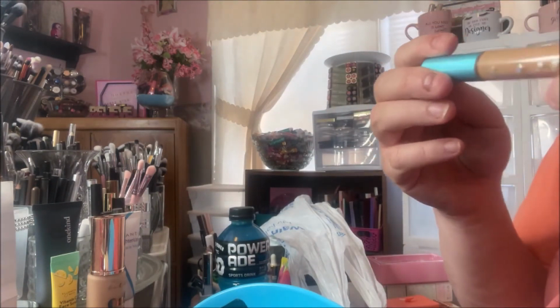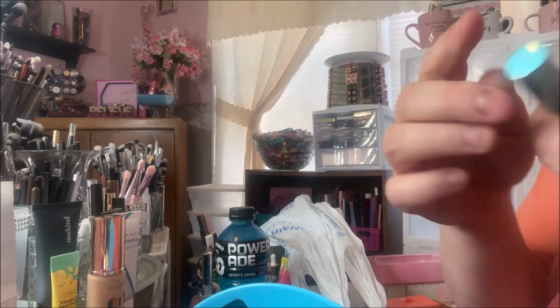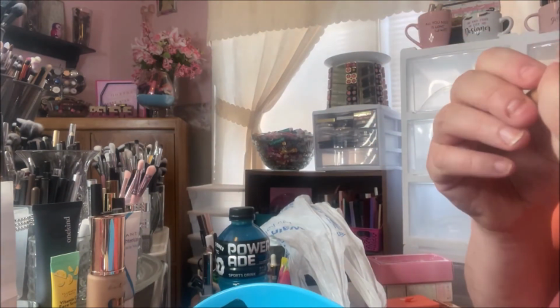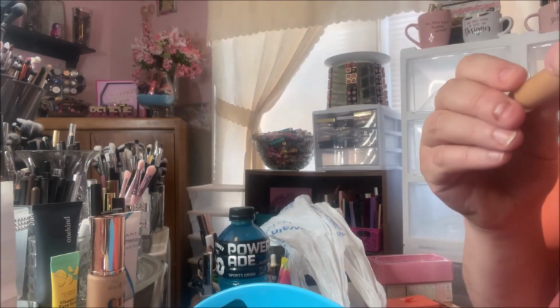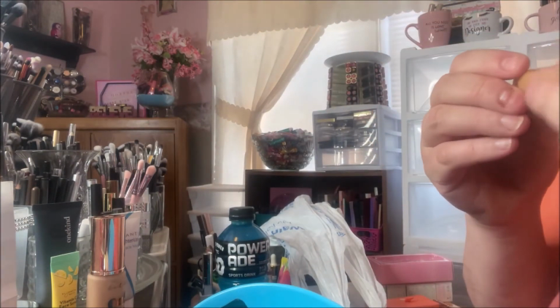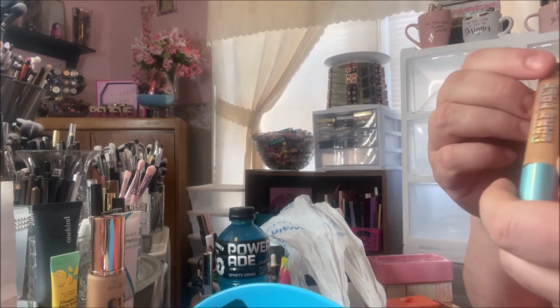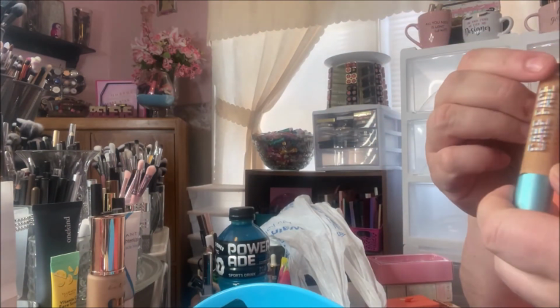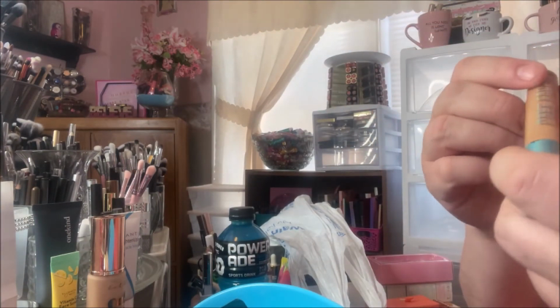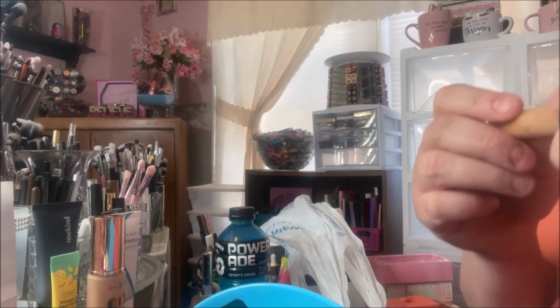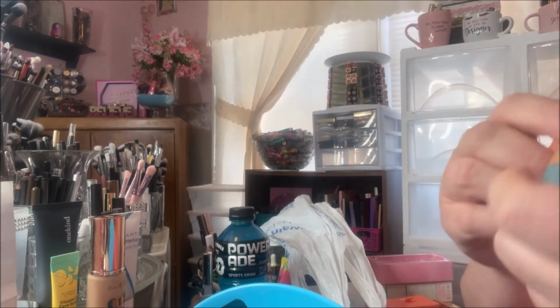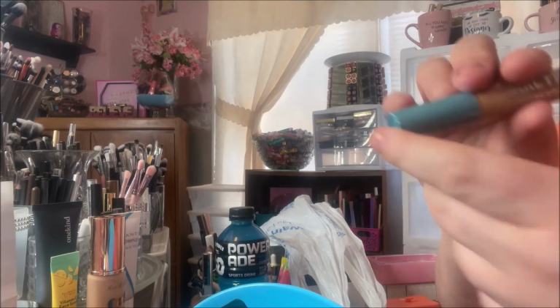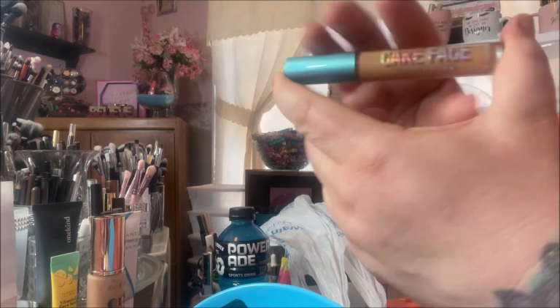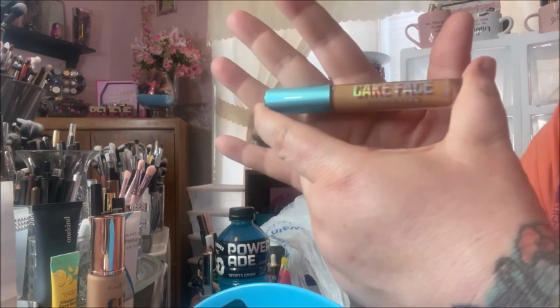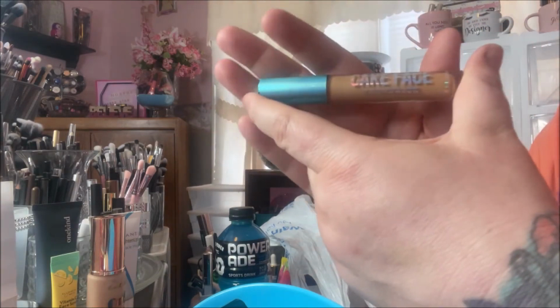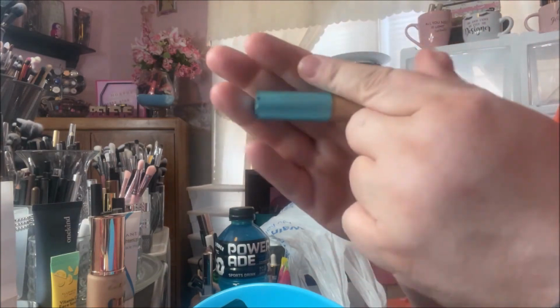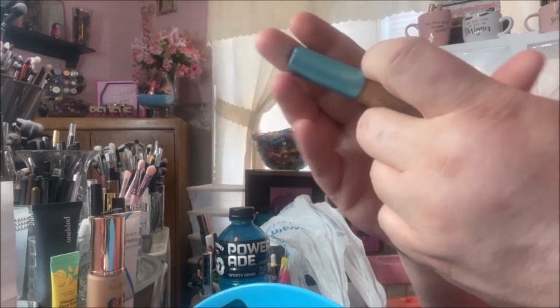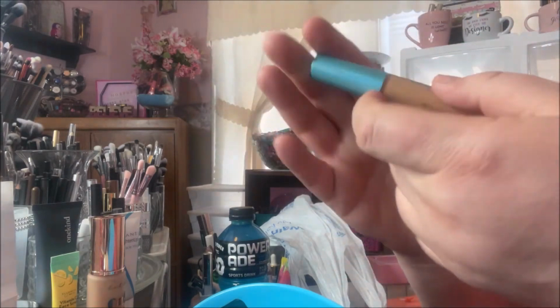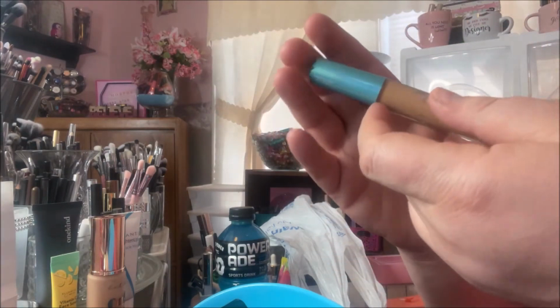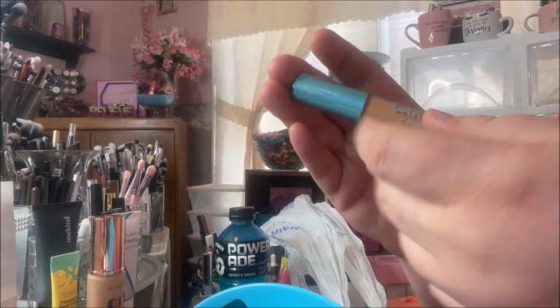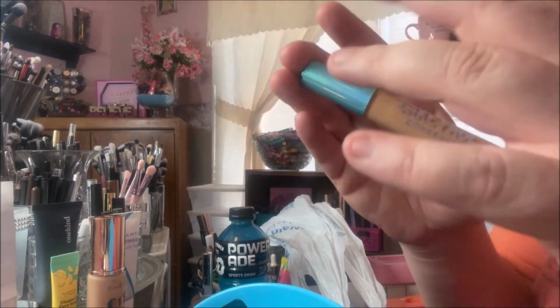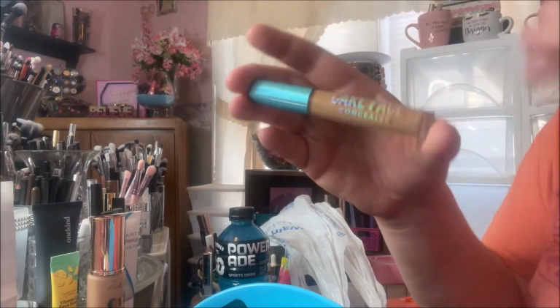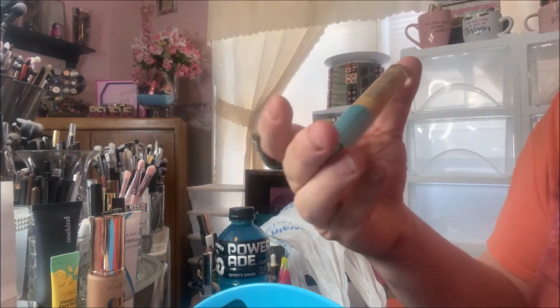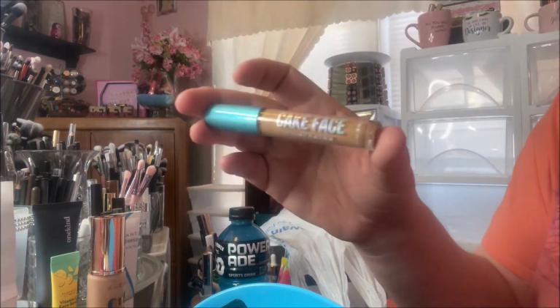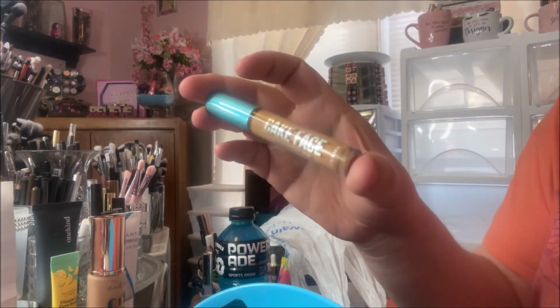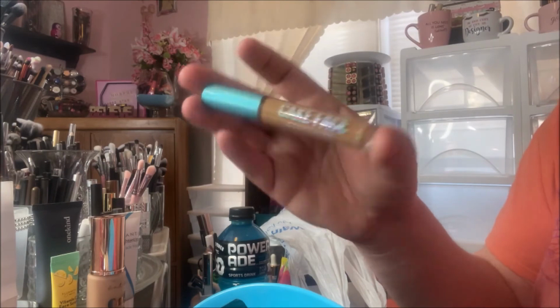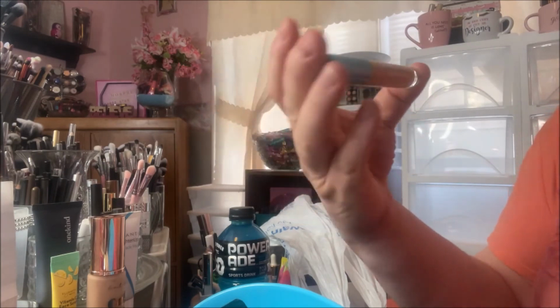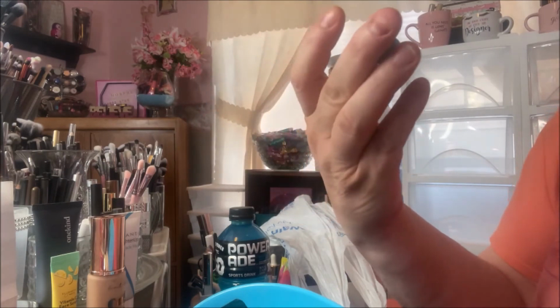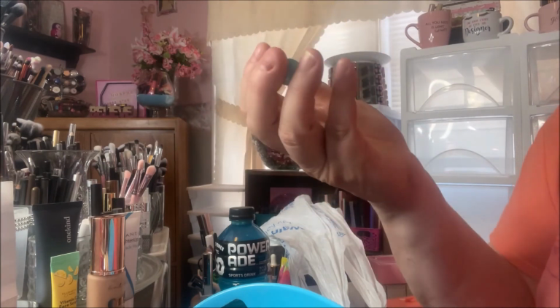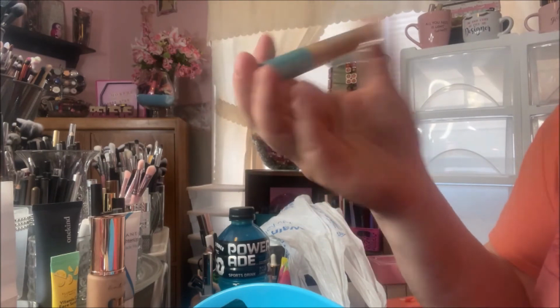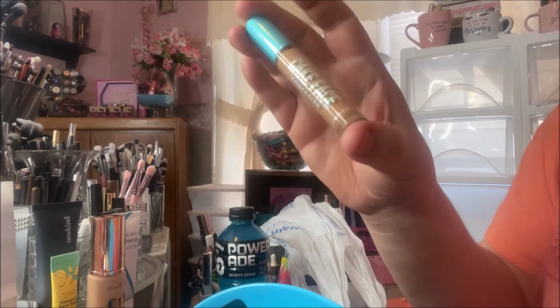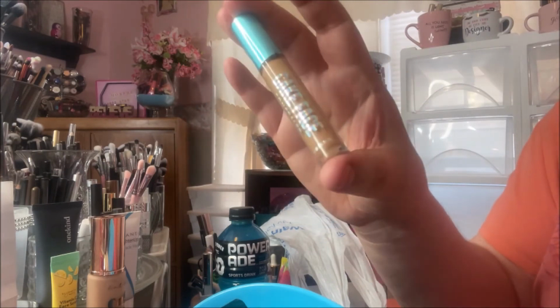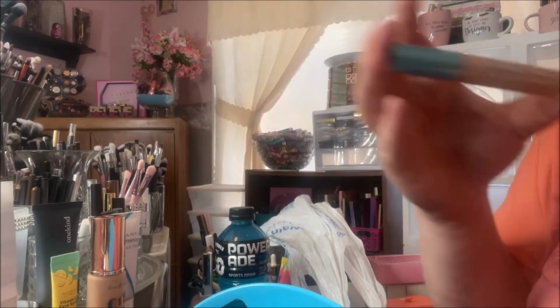Then I got the Cake Face Concealer. This is obviously too dark for me — I thought this was a lighter color, so that was my mistake, but I did pick this up.